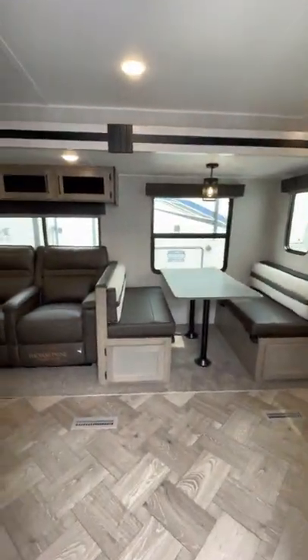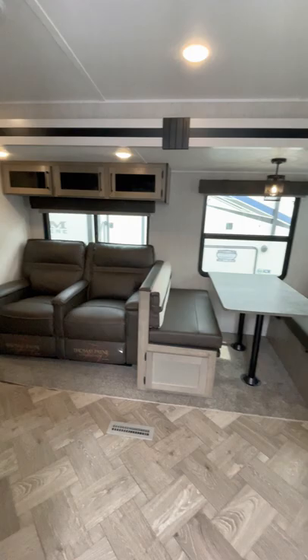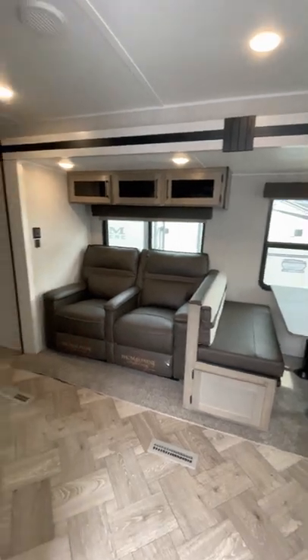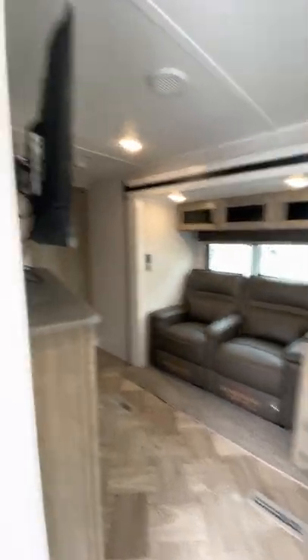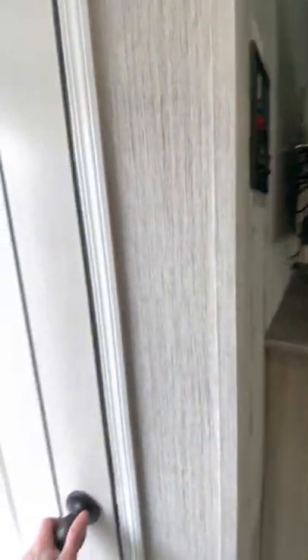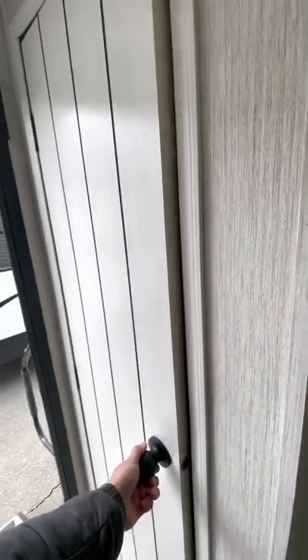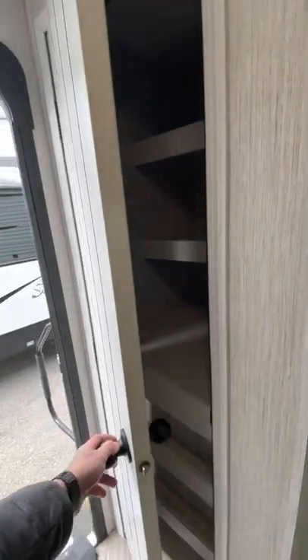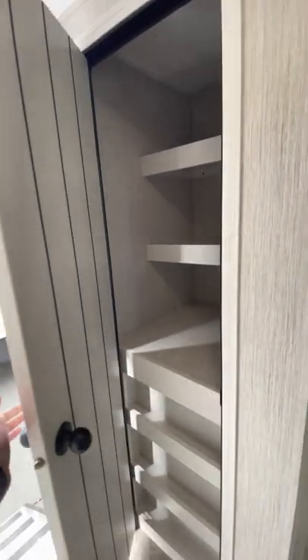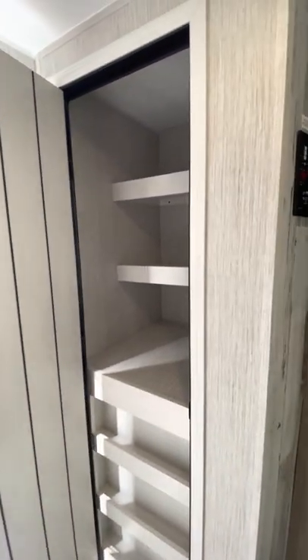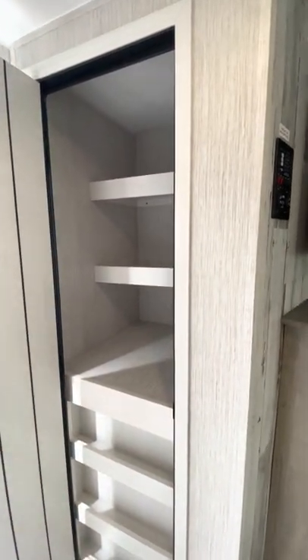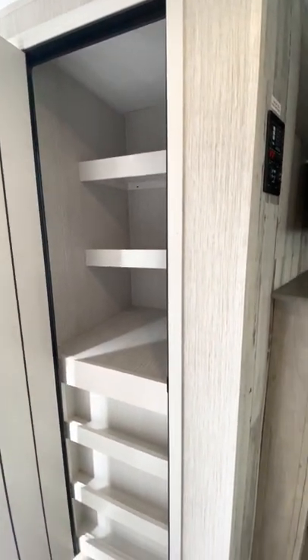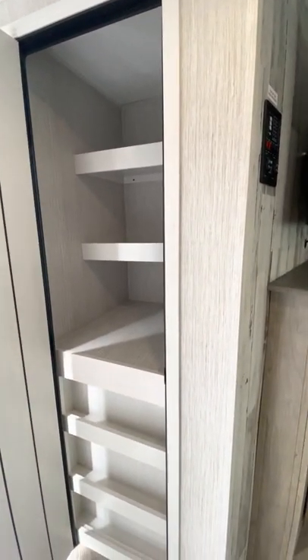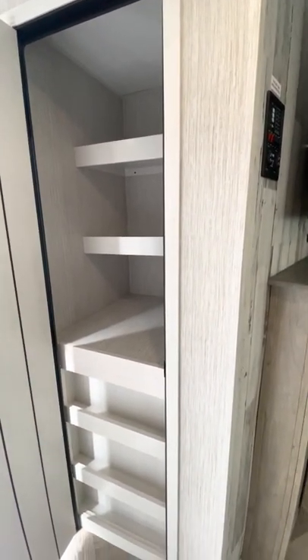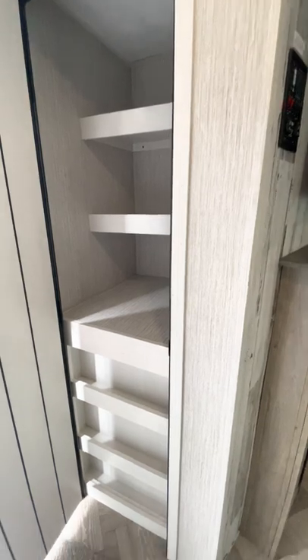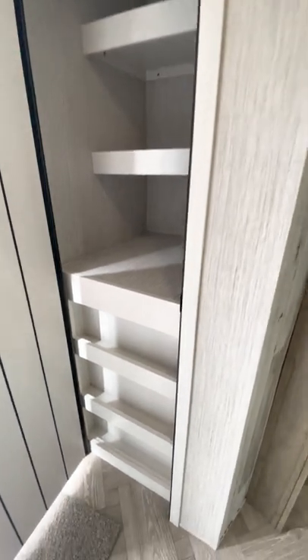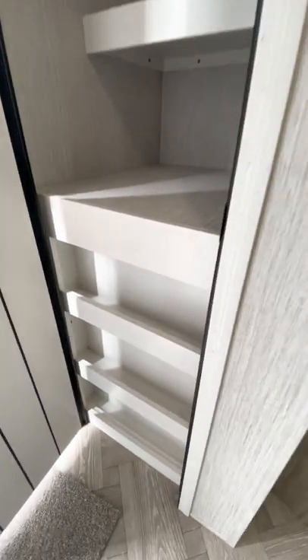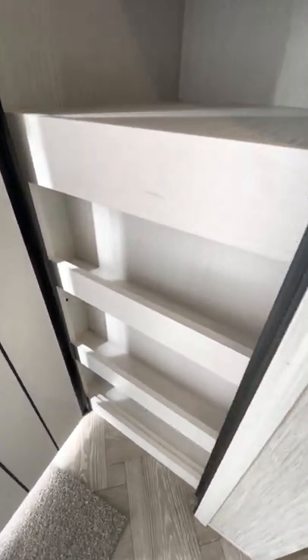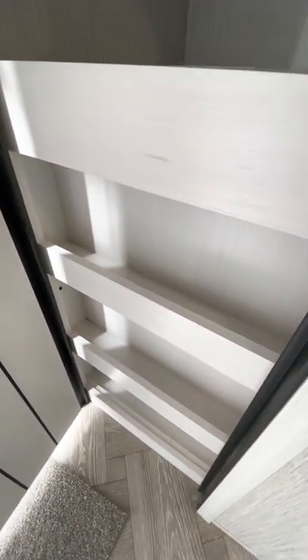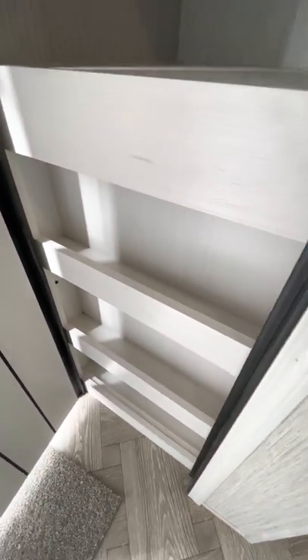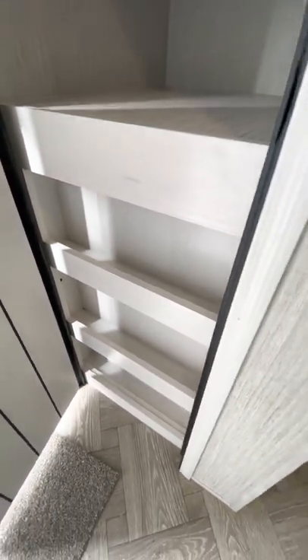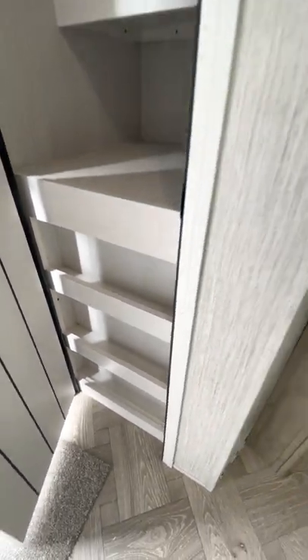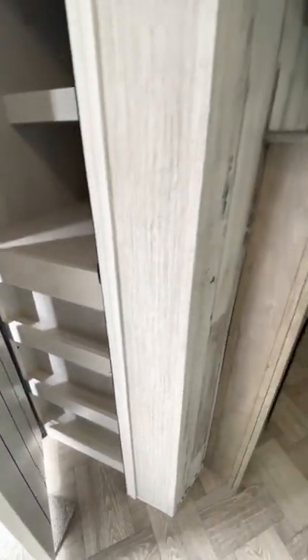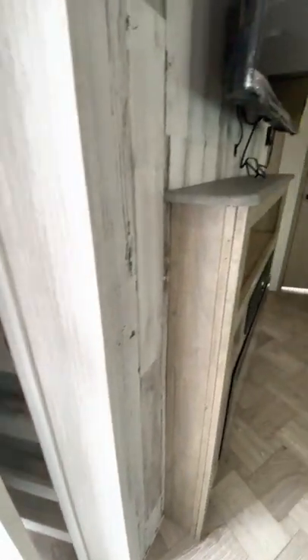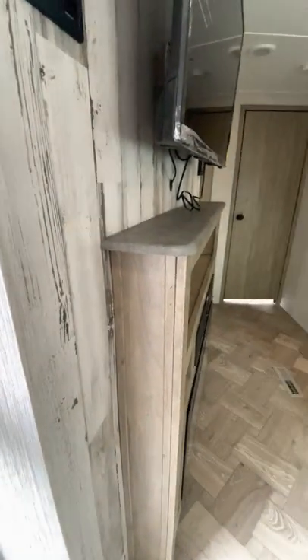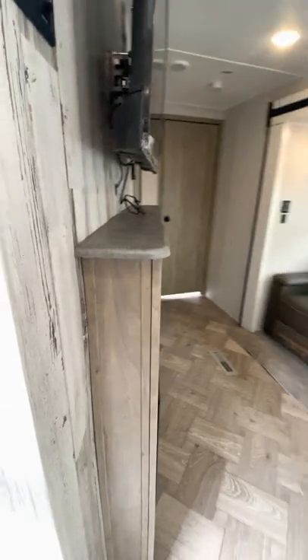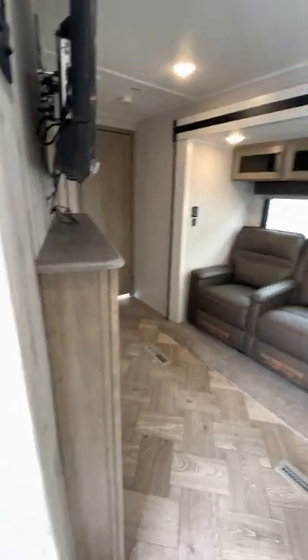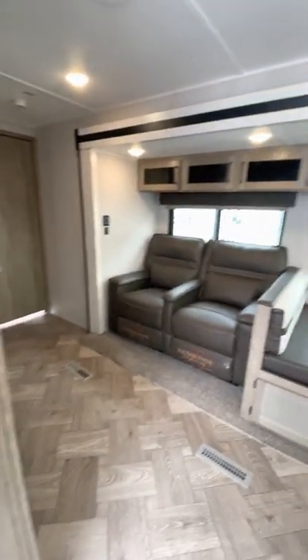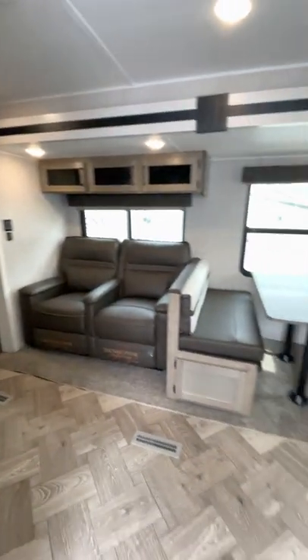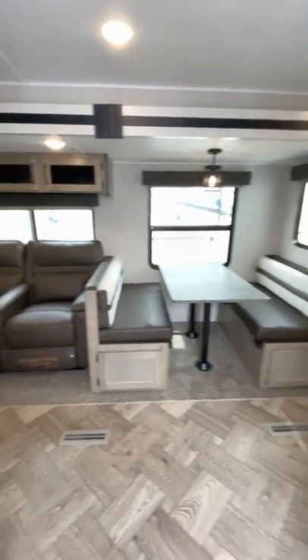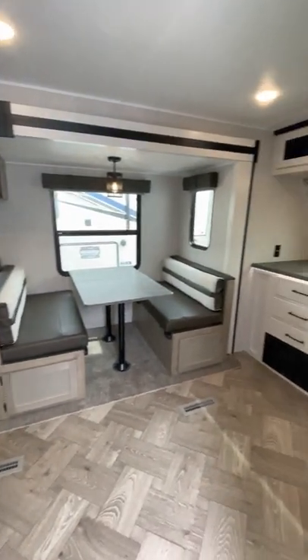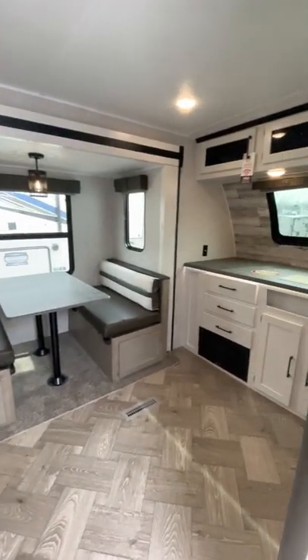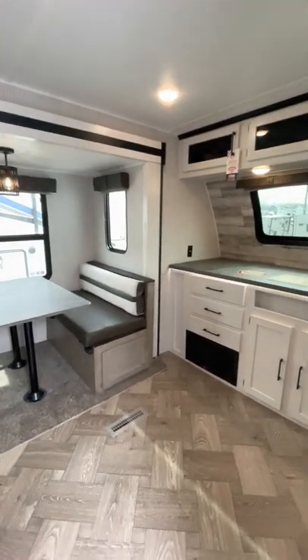Before I show you the rest of the camper — this huge pantry here is excellent. You've got a little spot down here for some ingredients, salt and pepper shakers, seasonings.